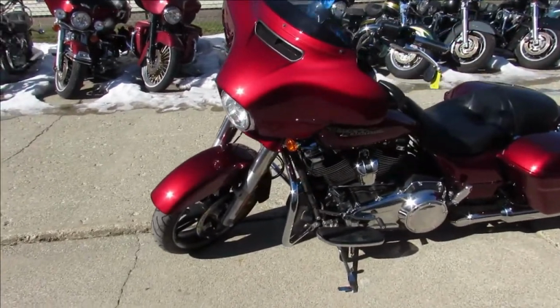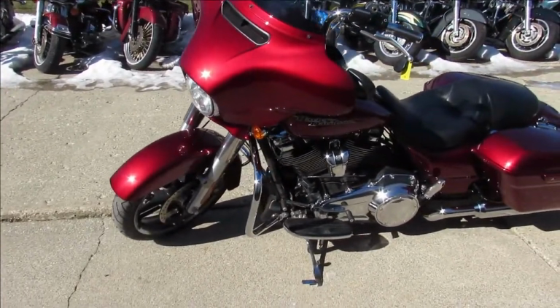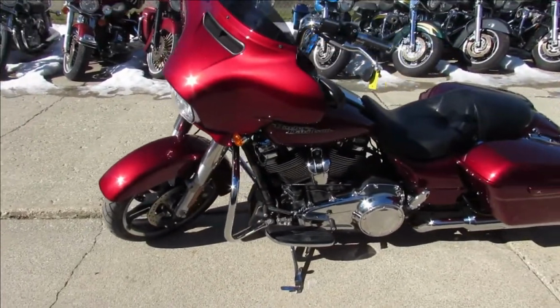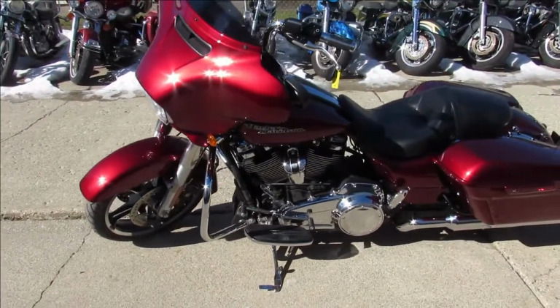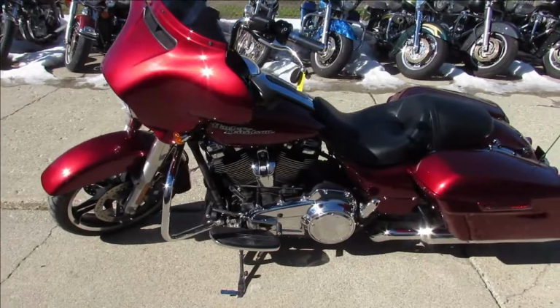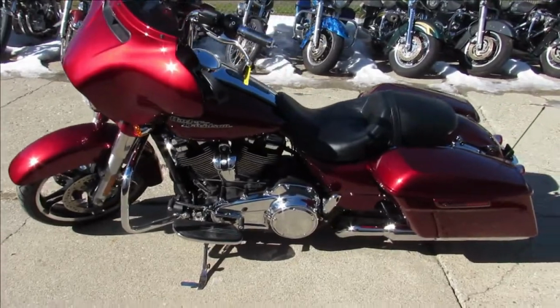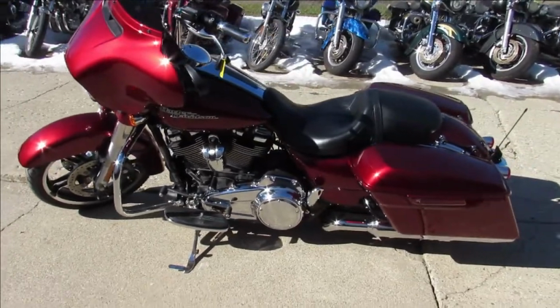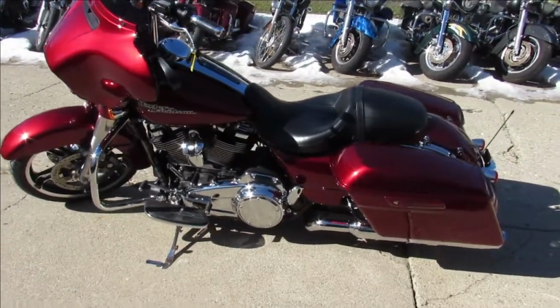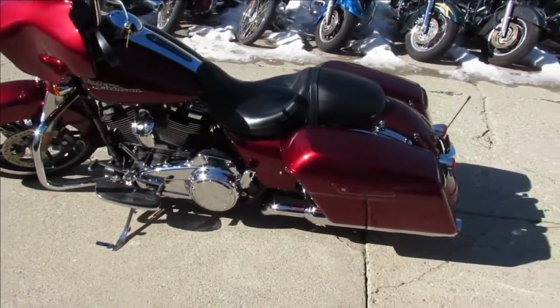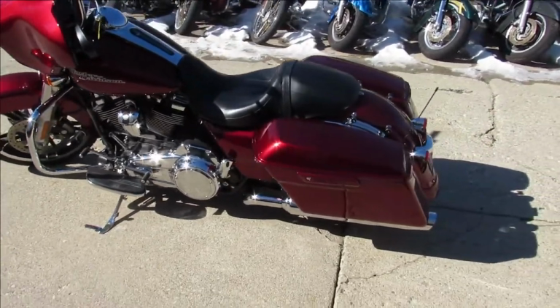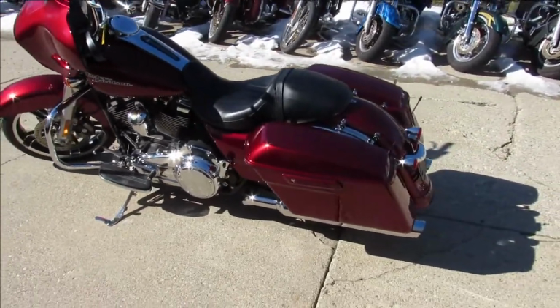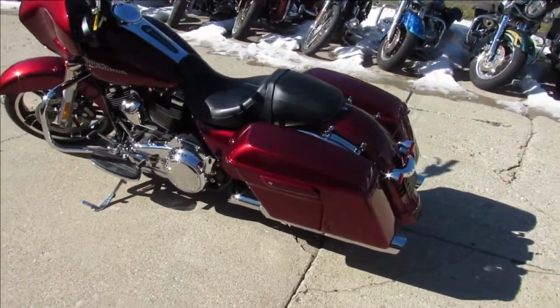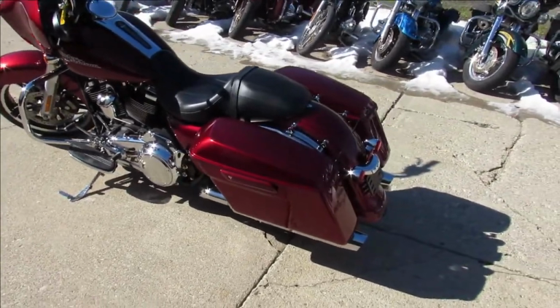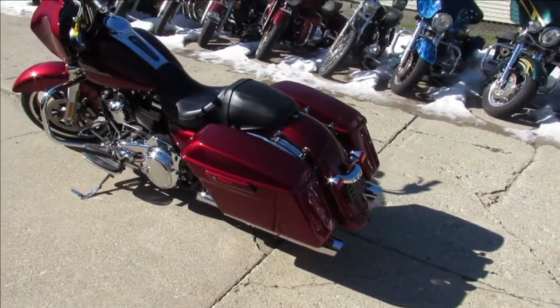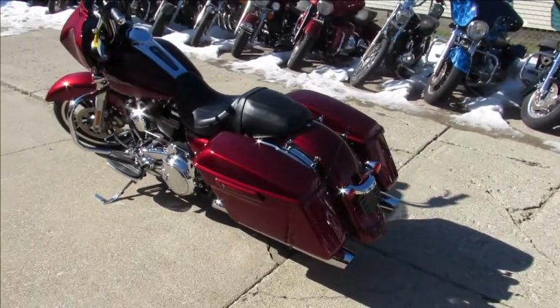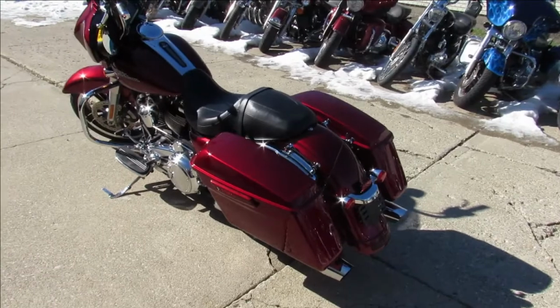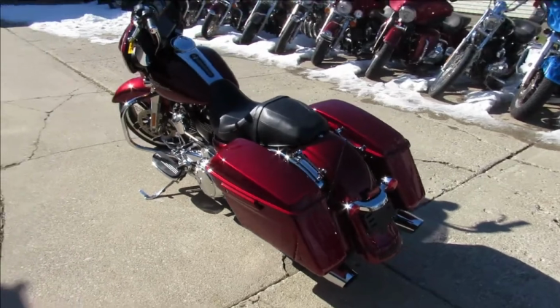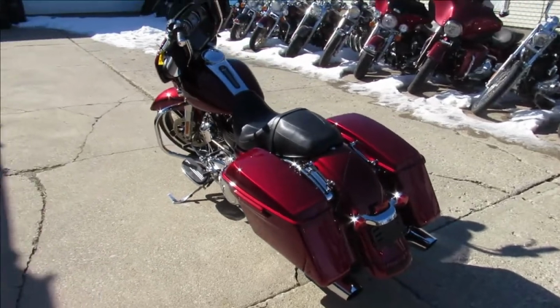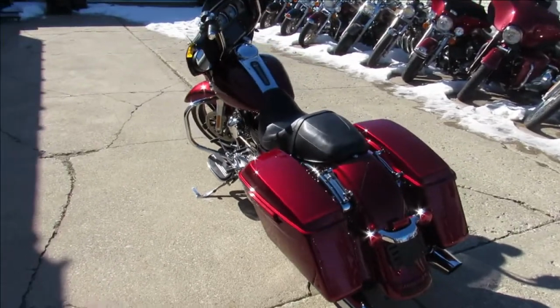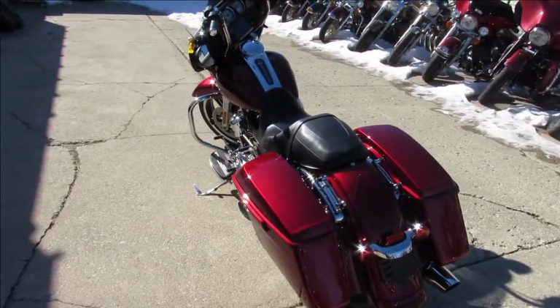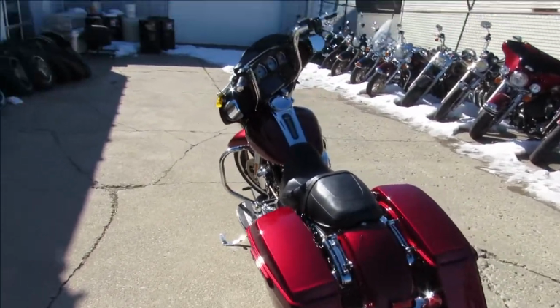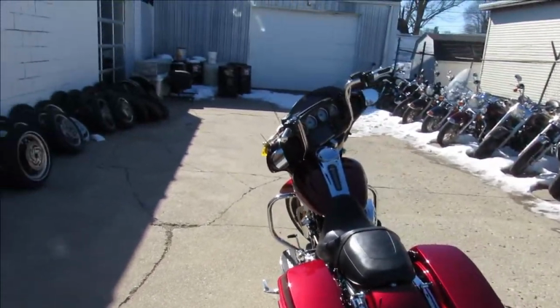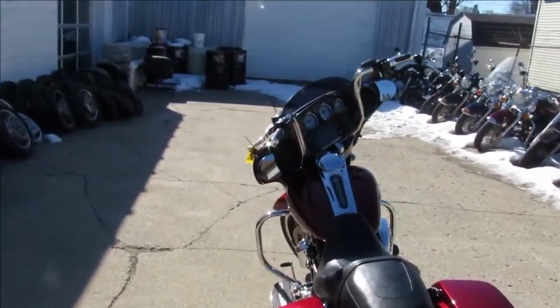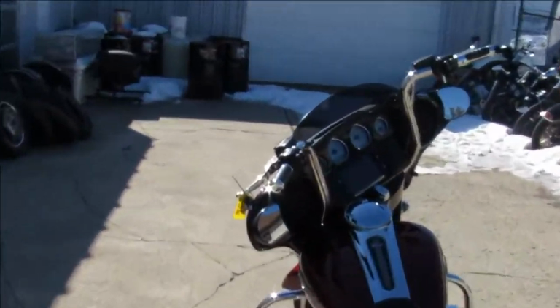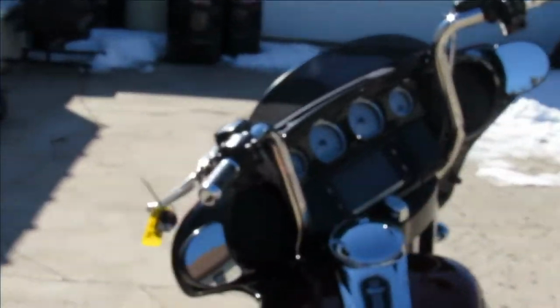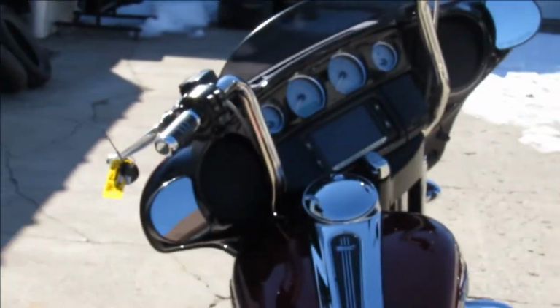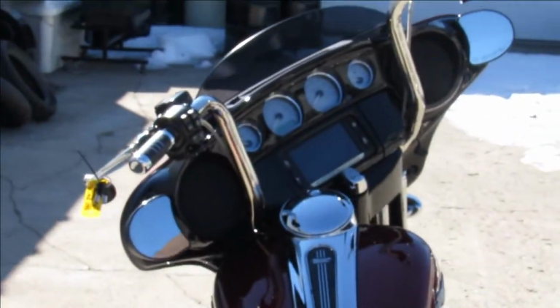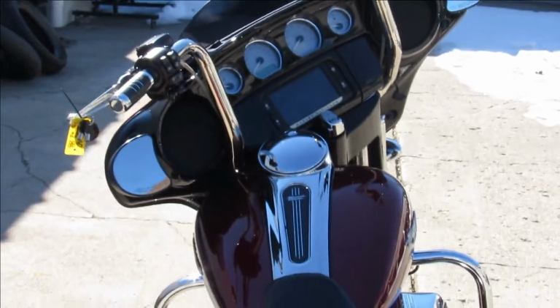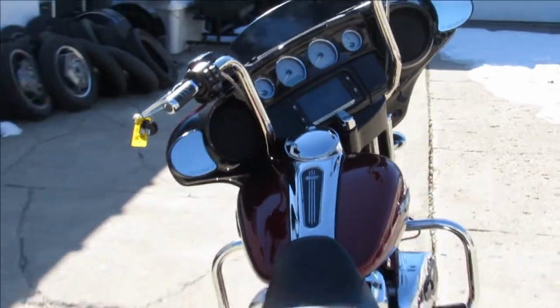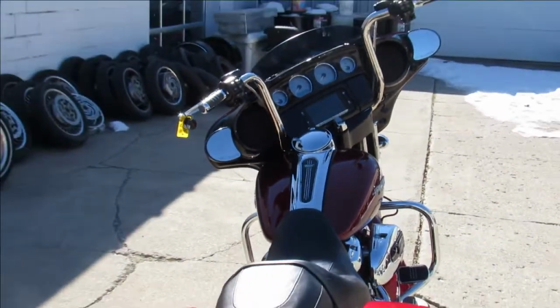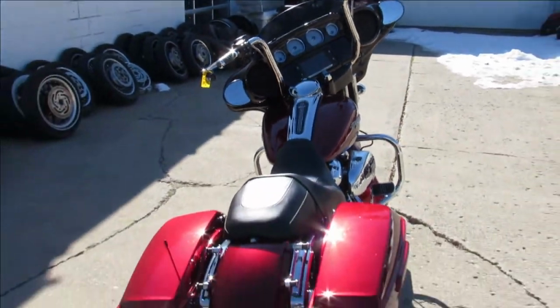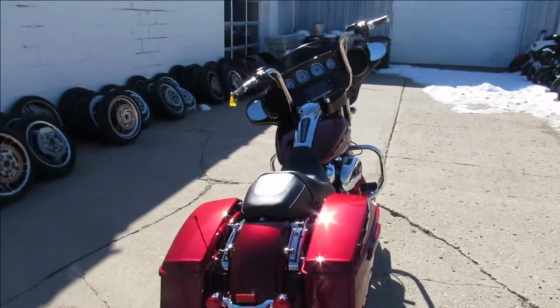This one is a 2017 Harley-Davidson Street Glide Special. Good looking bike, guys — great color. Comes with the 107 cubic inch Milwaukee 8. This thing's clean, runs strong. Just serviced at the dealership, been inspected, certified, and all the fluids have been changed.